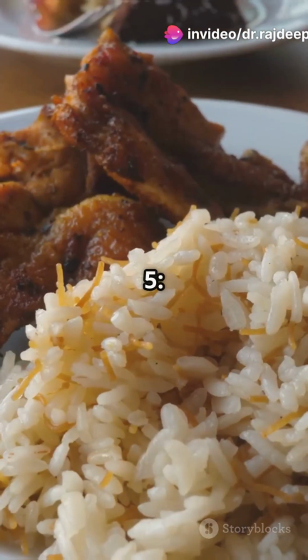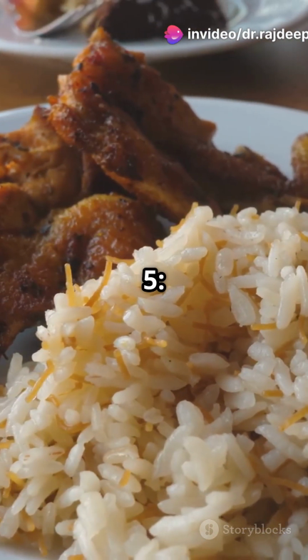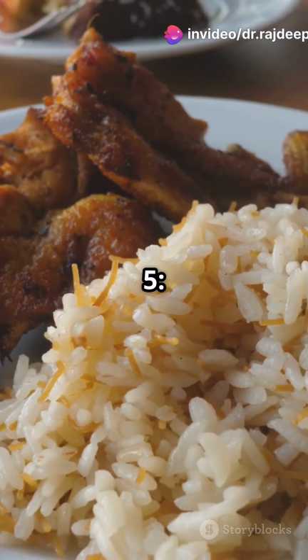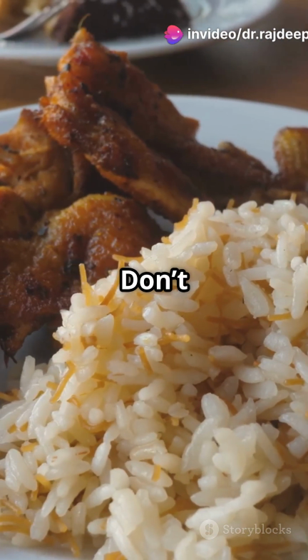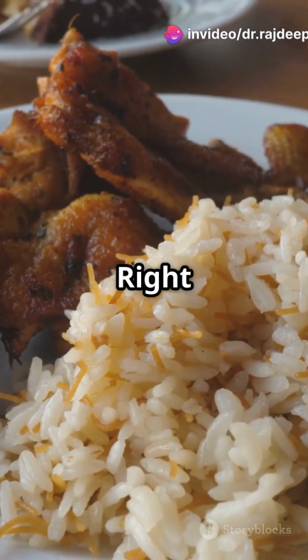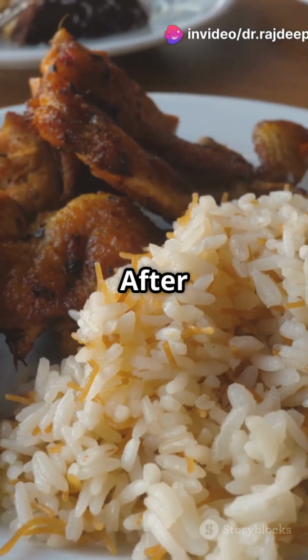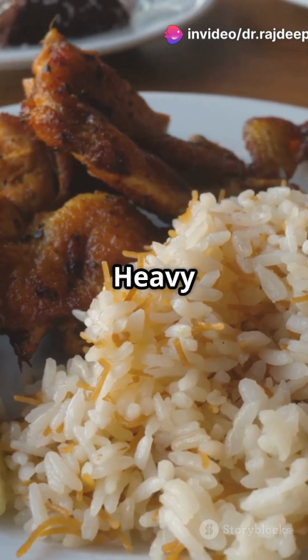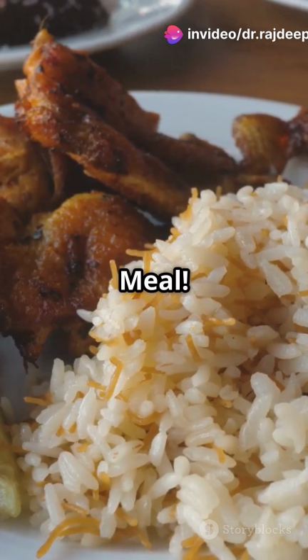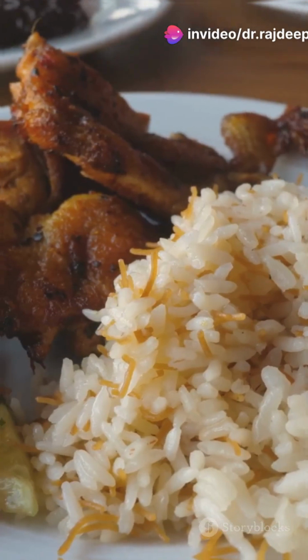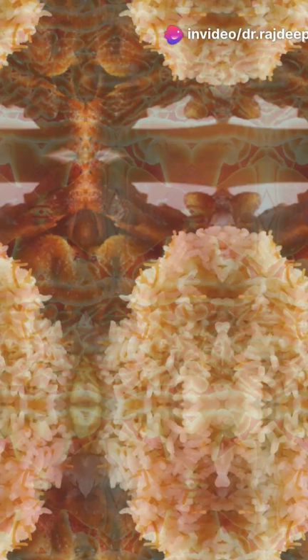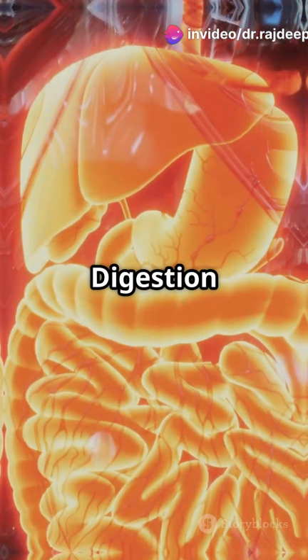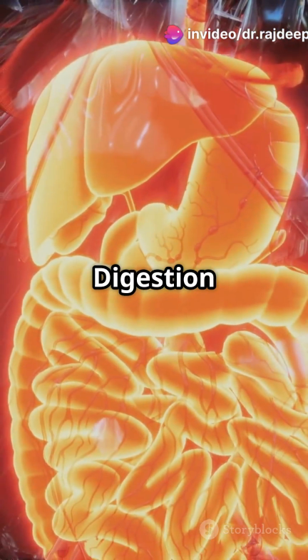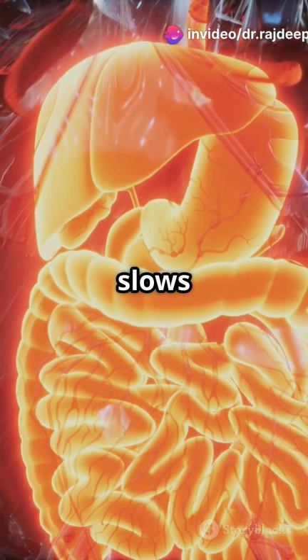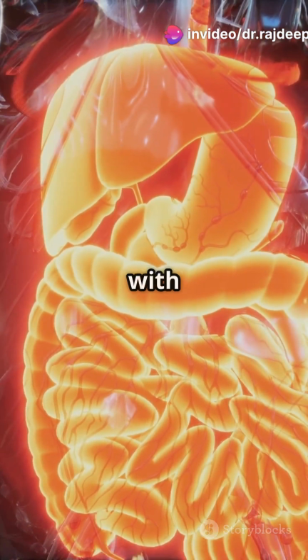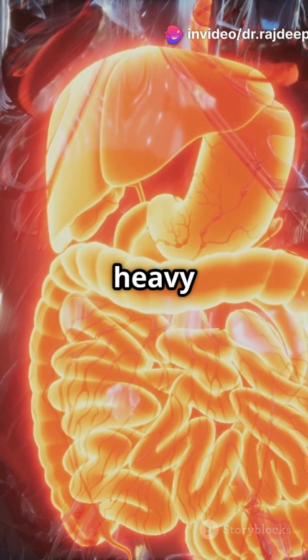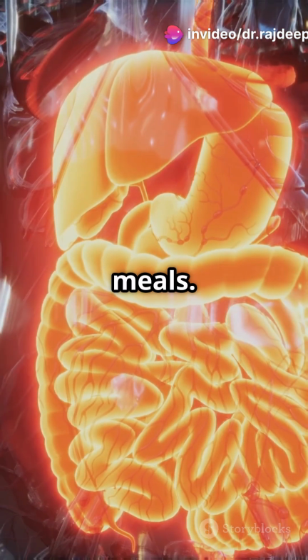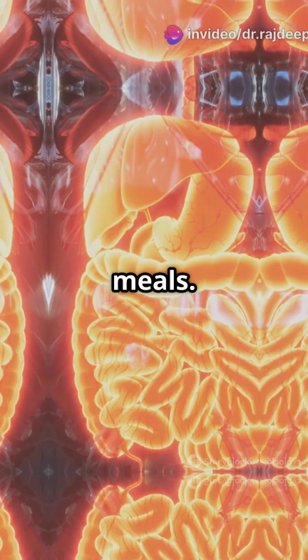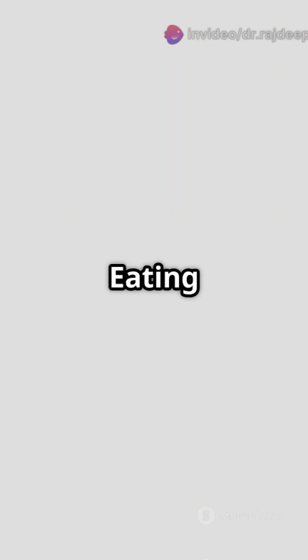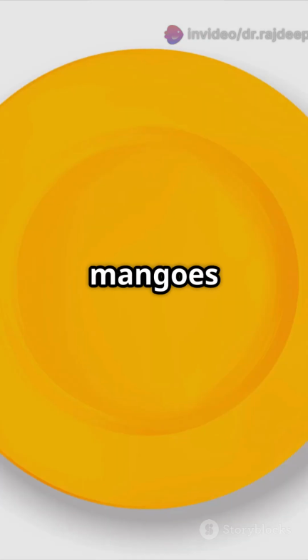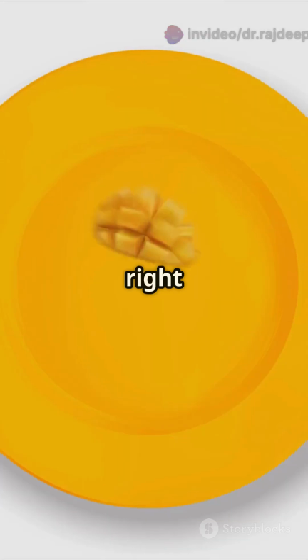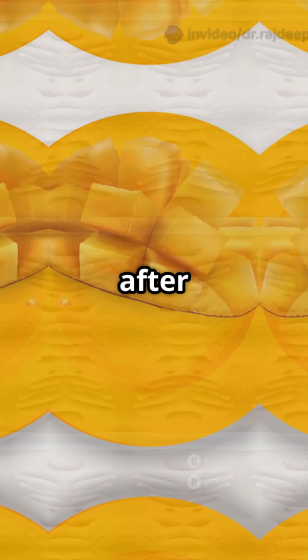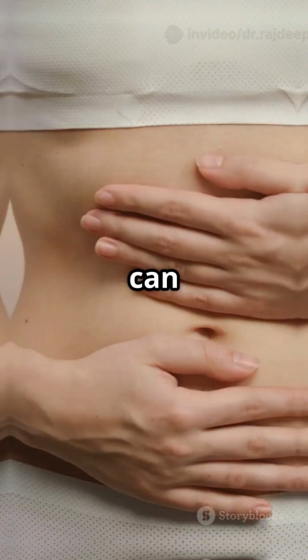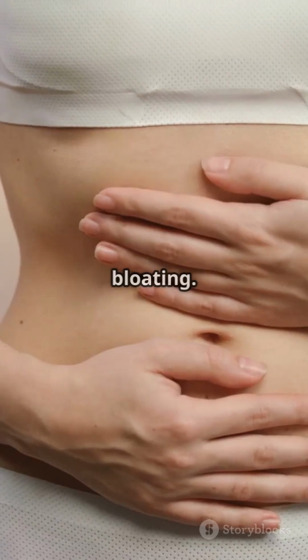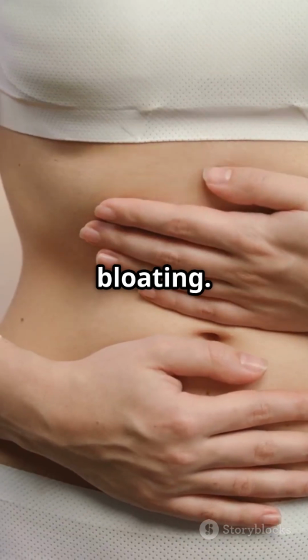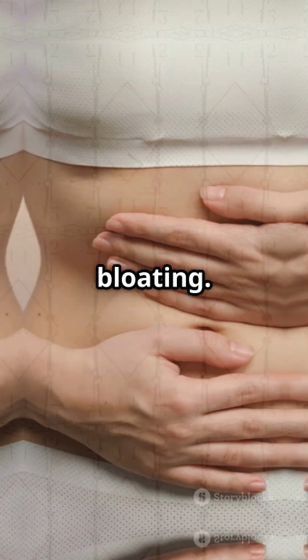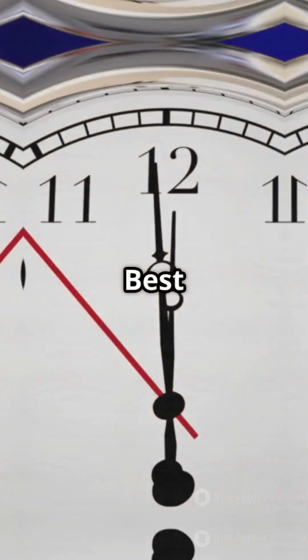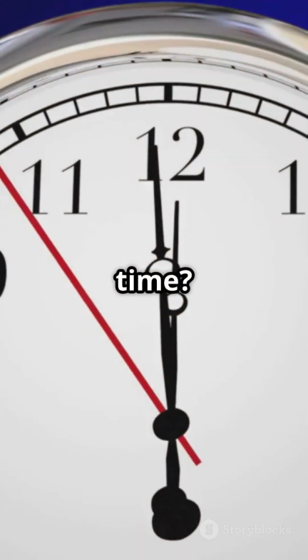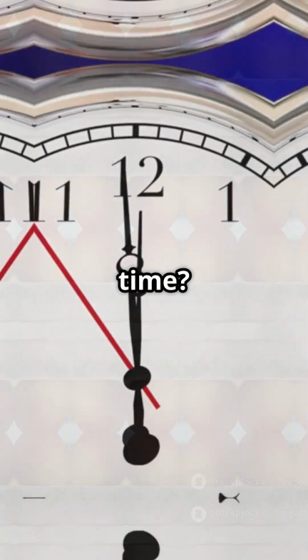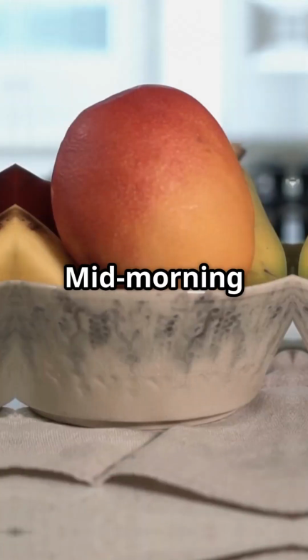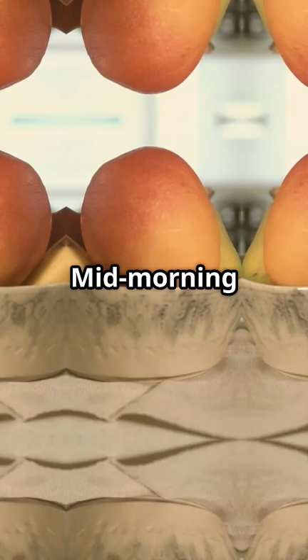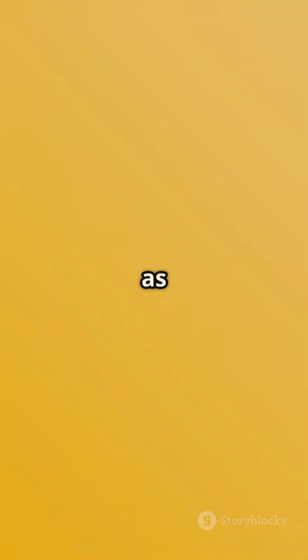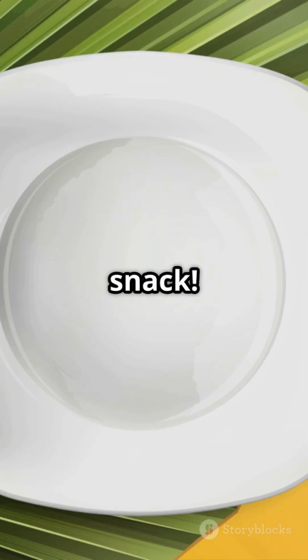Number 5: Don't eat right after a heavy meal. Digestion slows down with heavy meals, and eating mangoes right after can lead to bloating. Best time is mid-morning or as a snack.